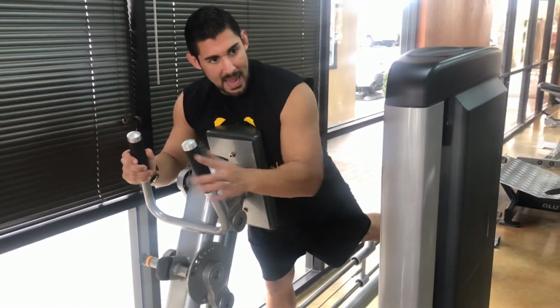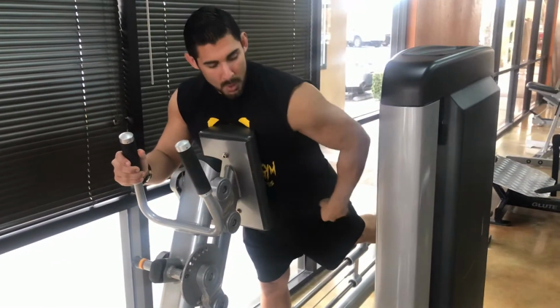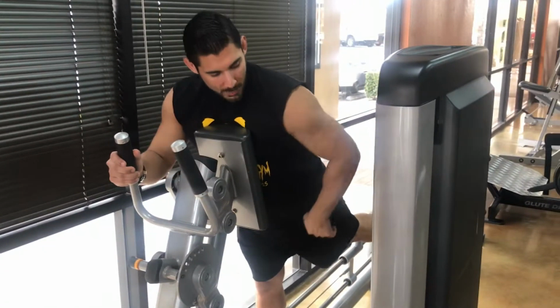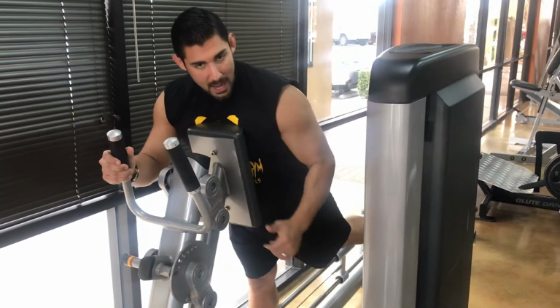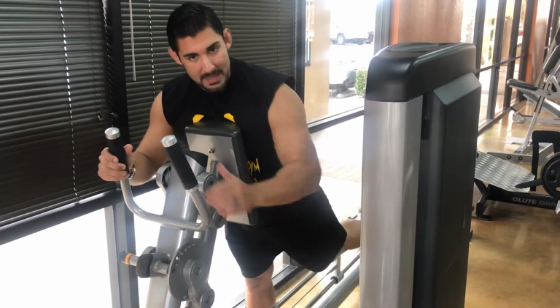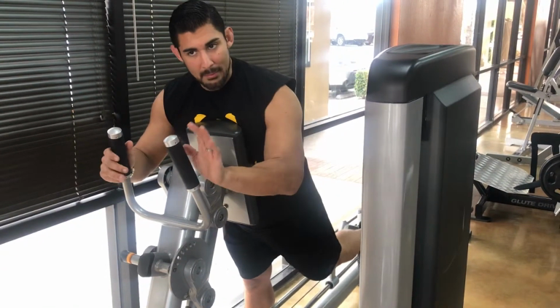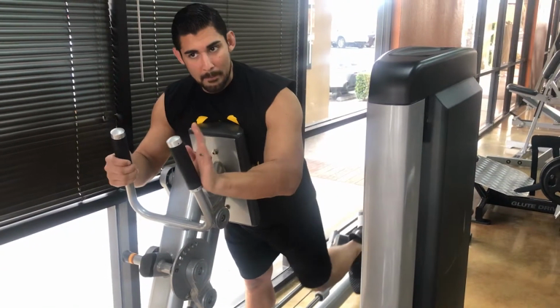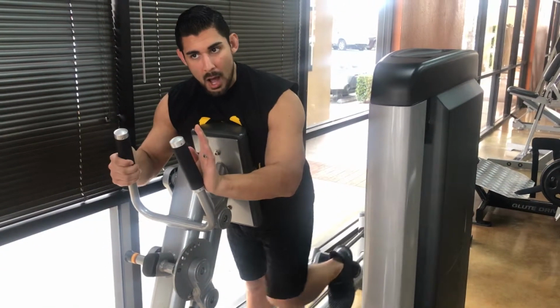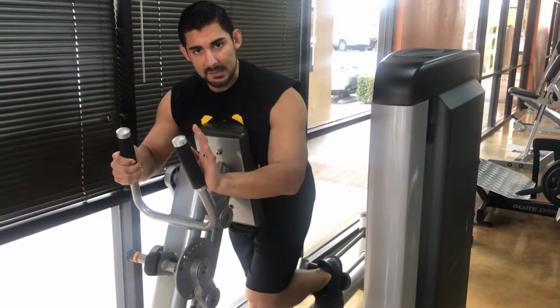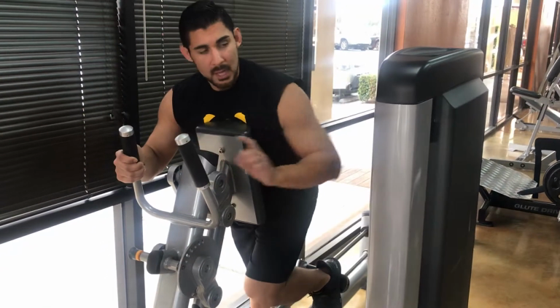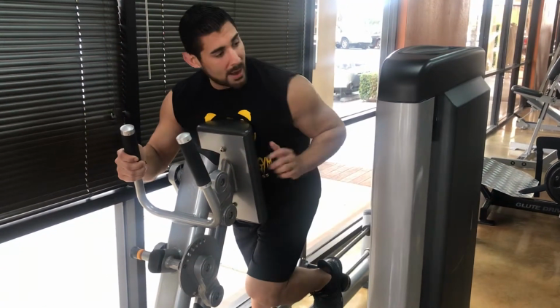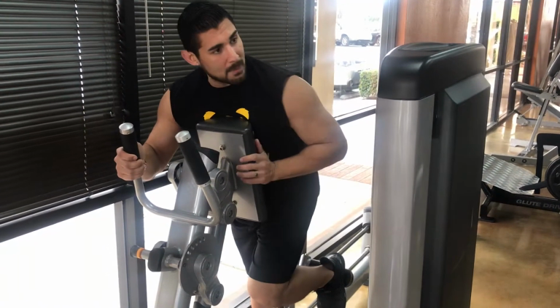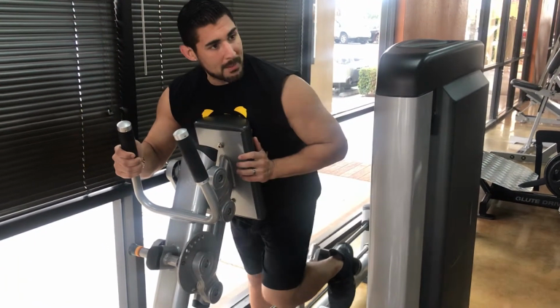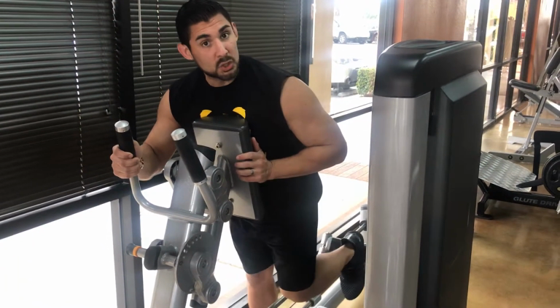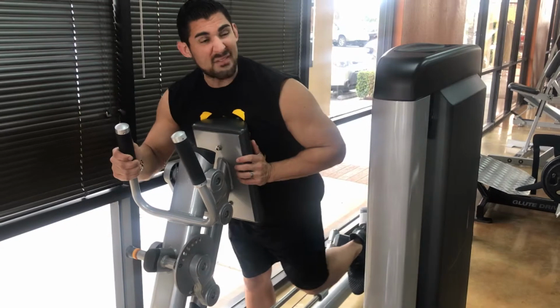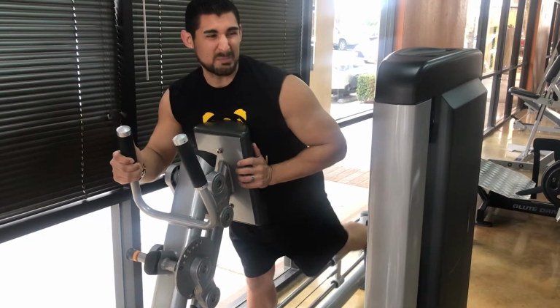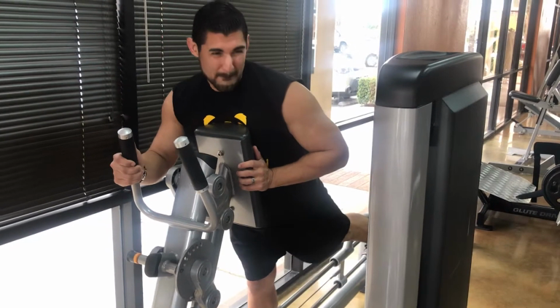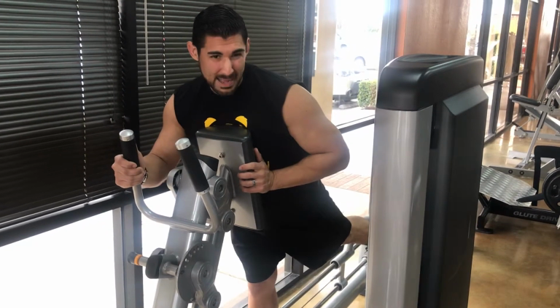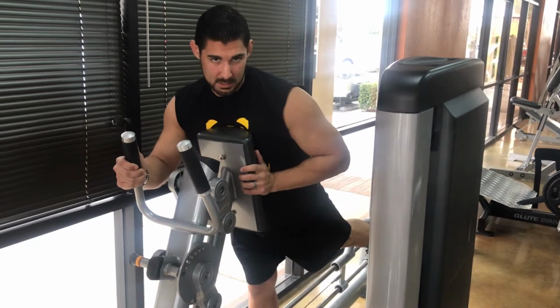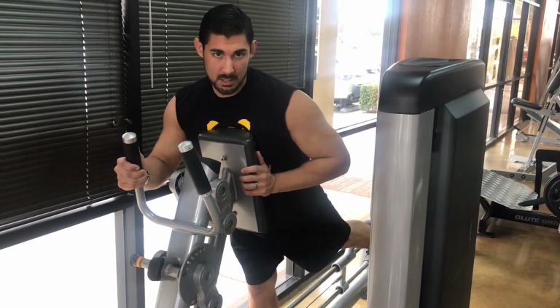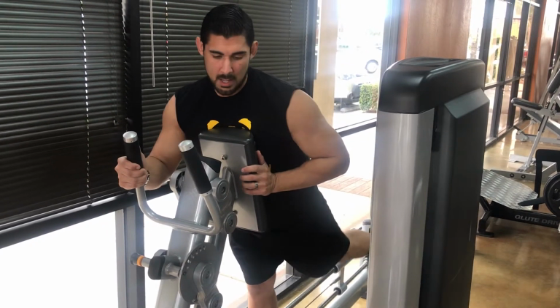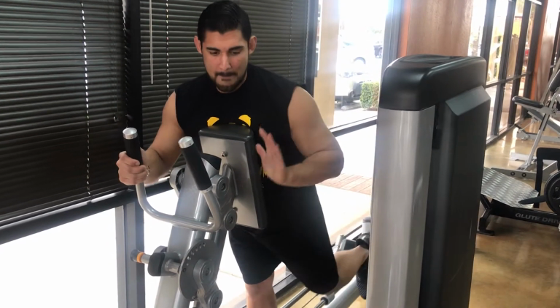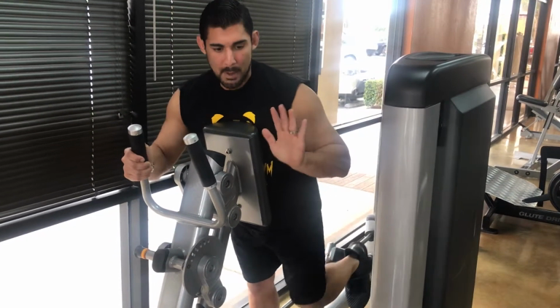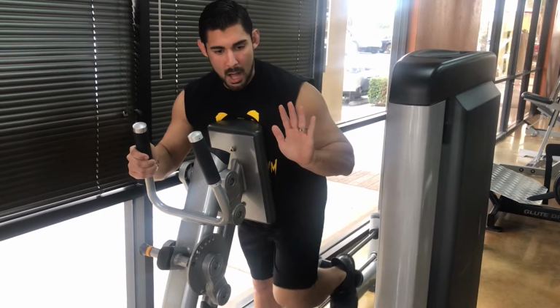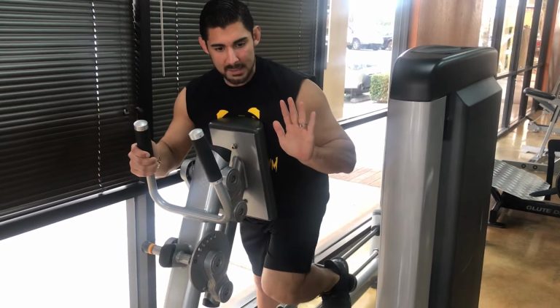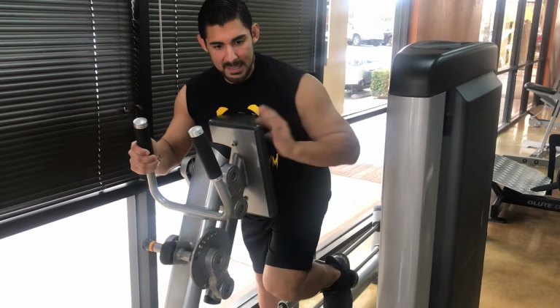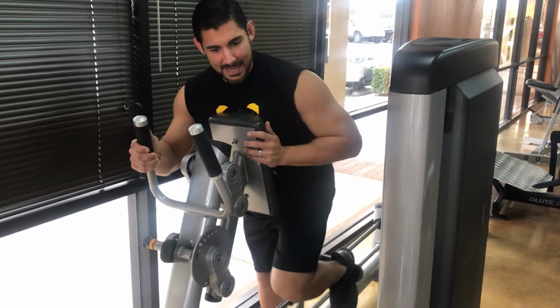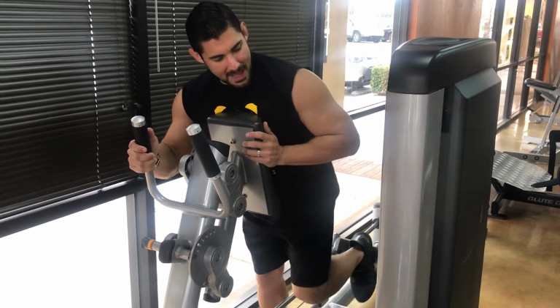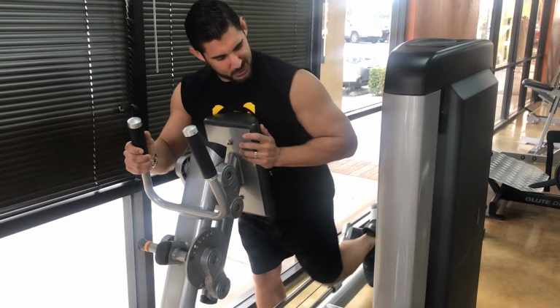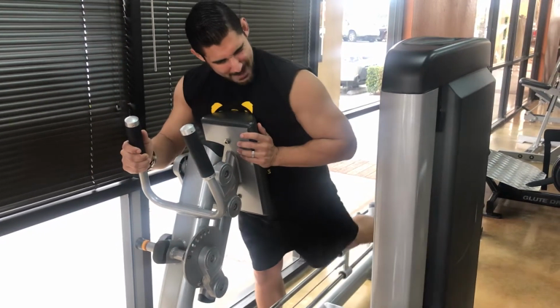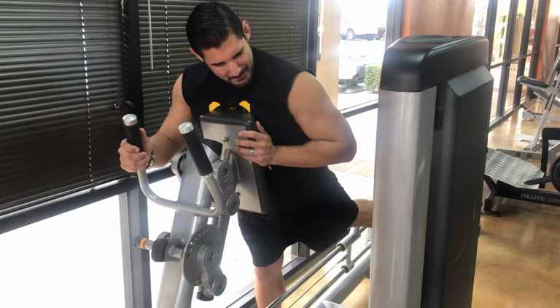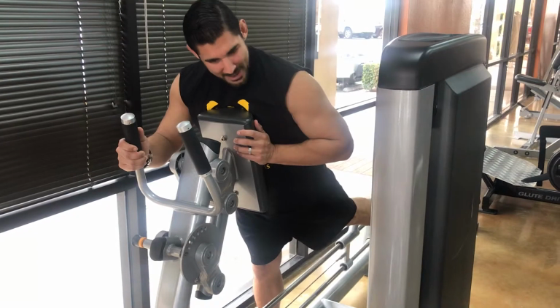When I come down I'm going to pause. When I come up I'm going to drive in here with my butt. Pause. Kick back. Use my butt.